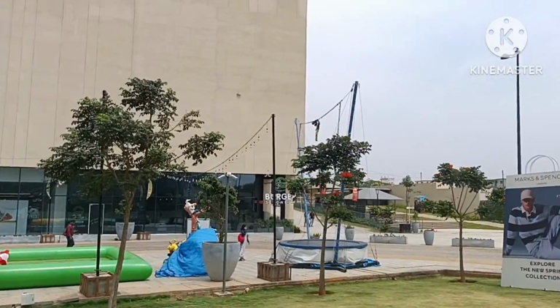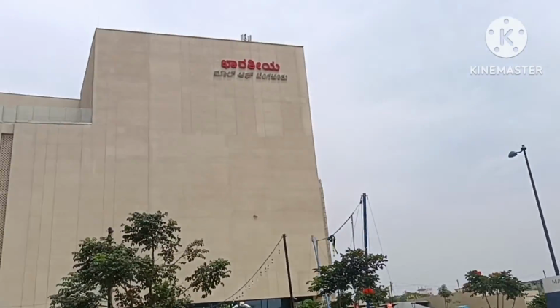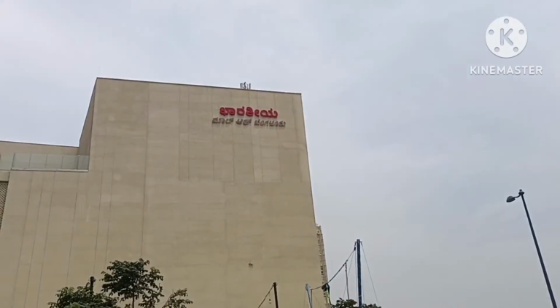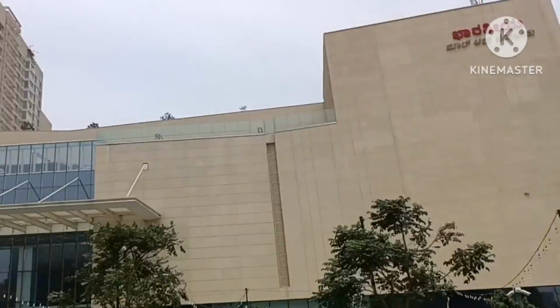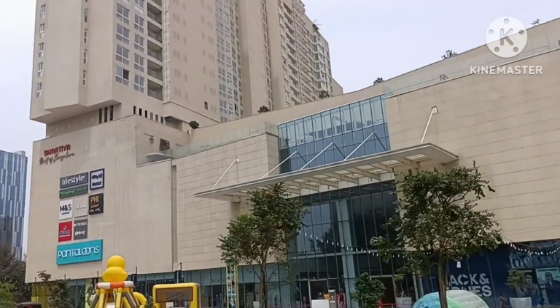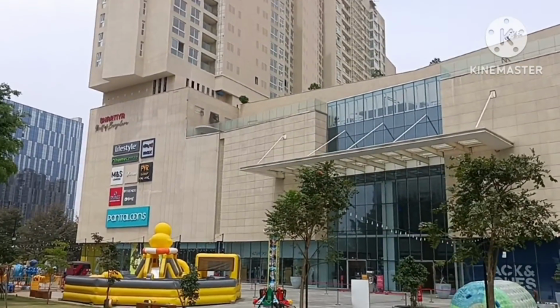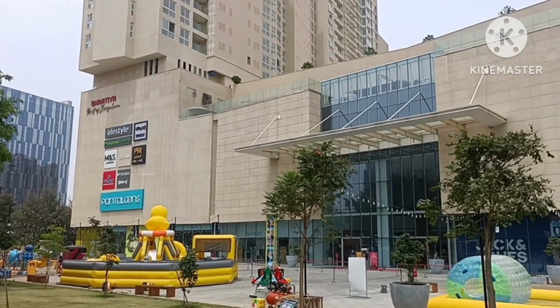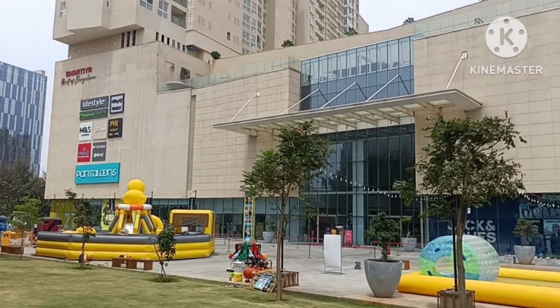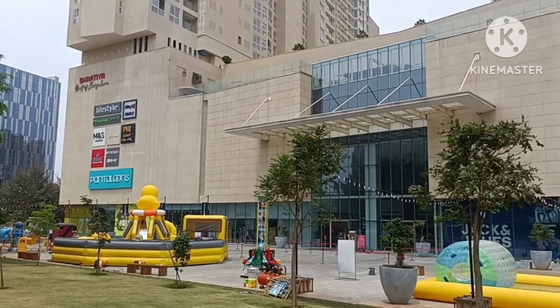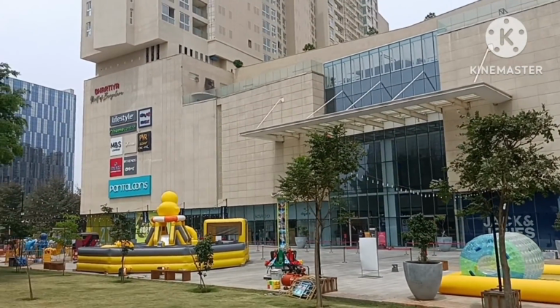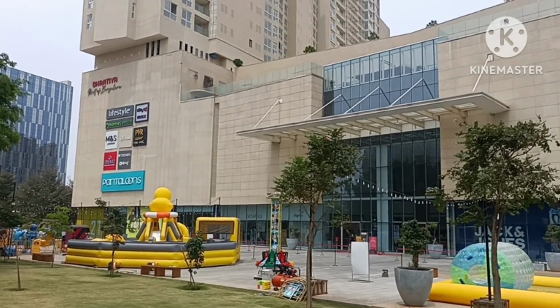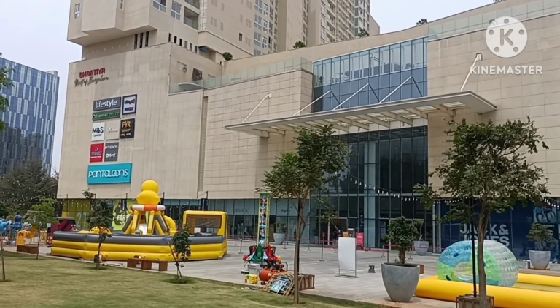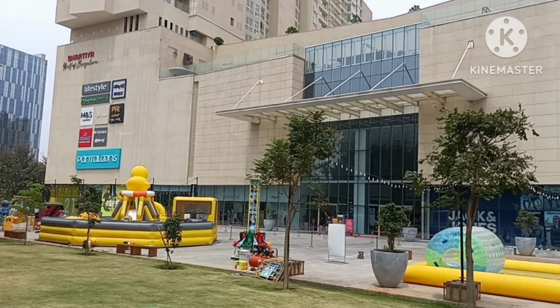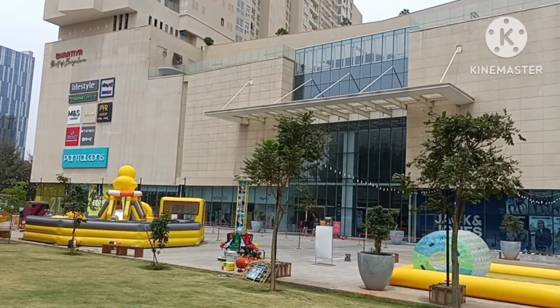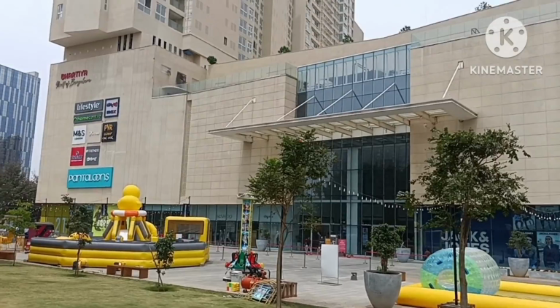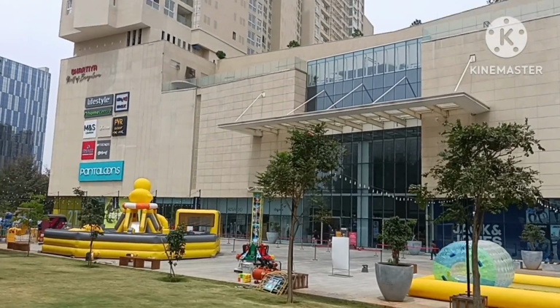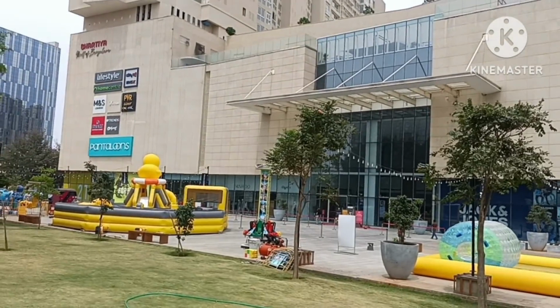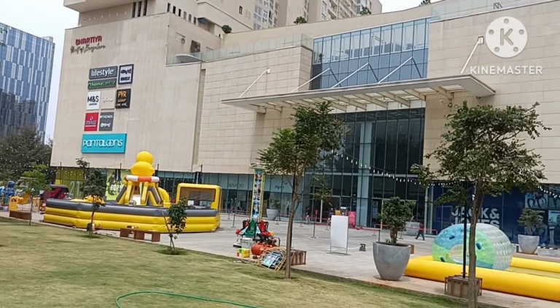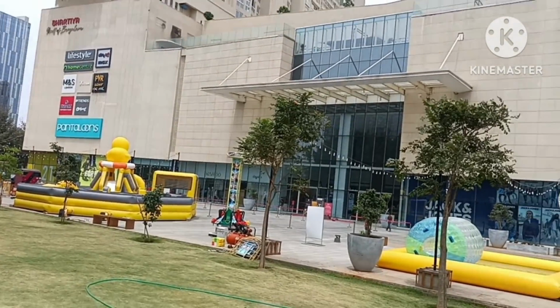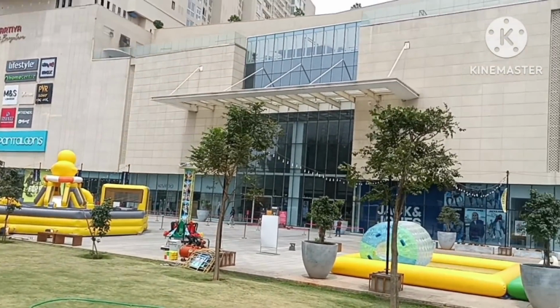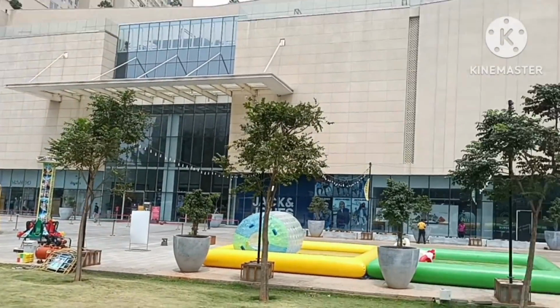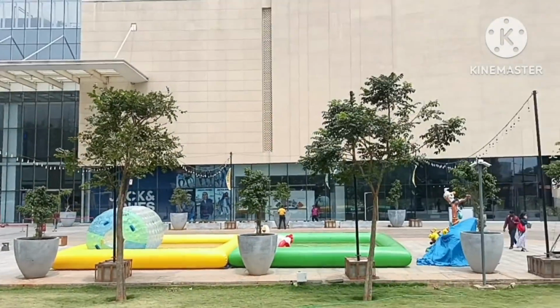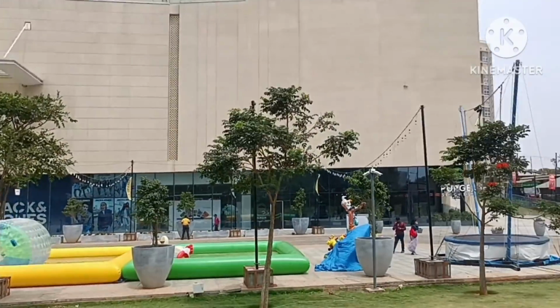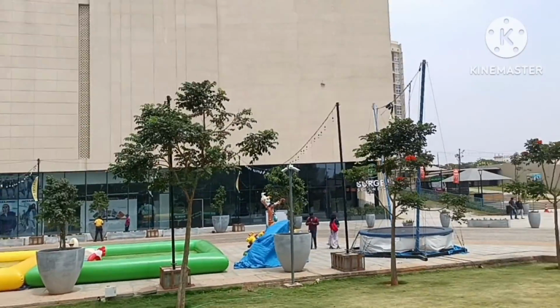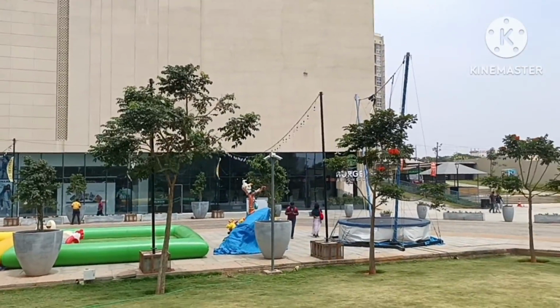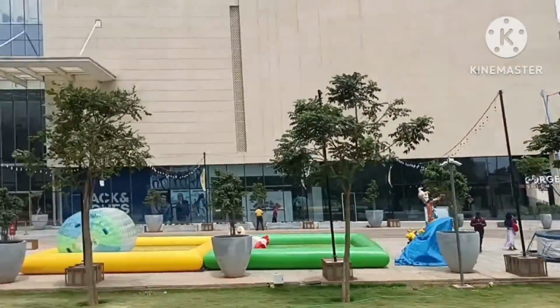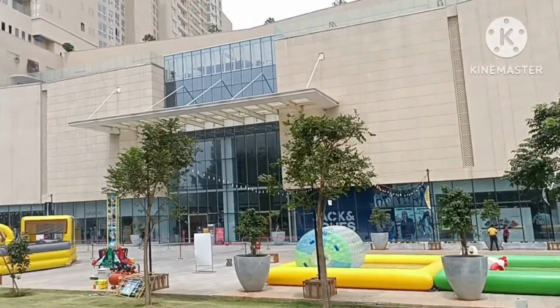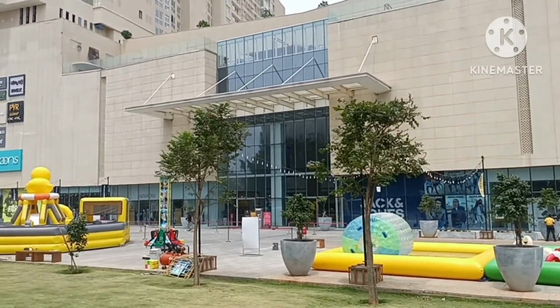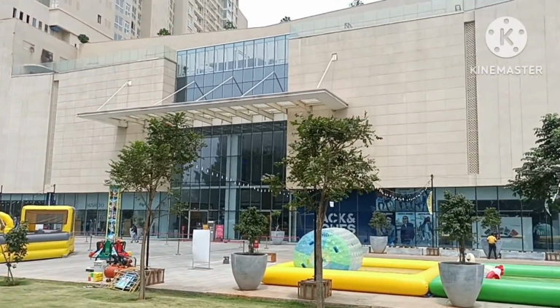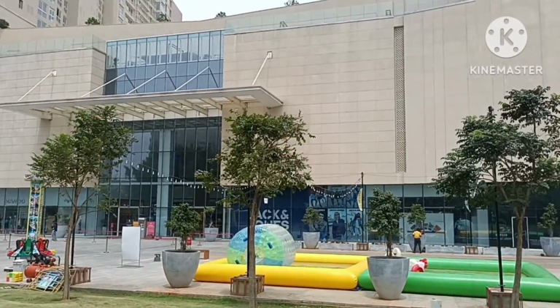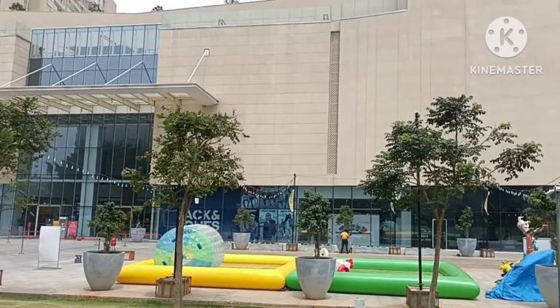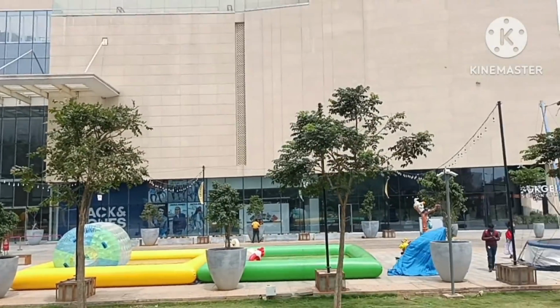Apart from that, they have an eight-acre exclusive open park for the public, which is right in between the IT zone and the mall or Leela Hotel area. Above eight acres of land has been given for open space.